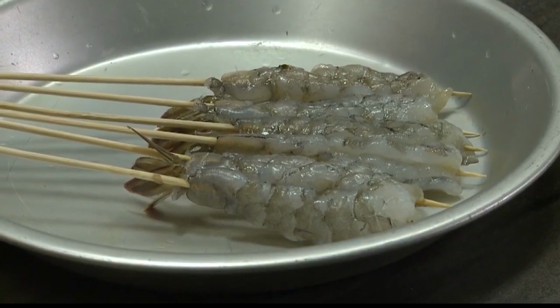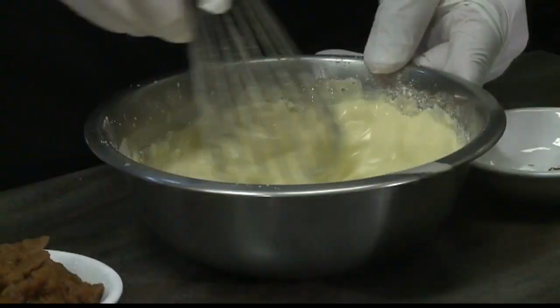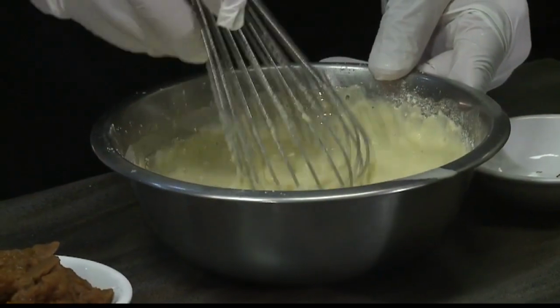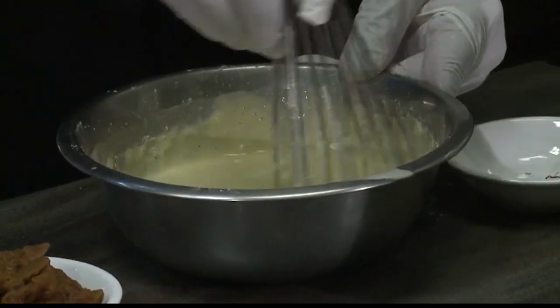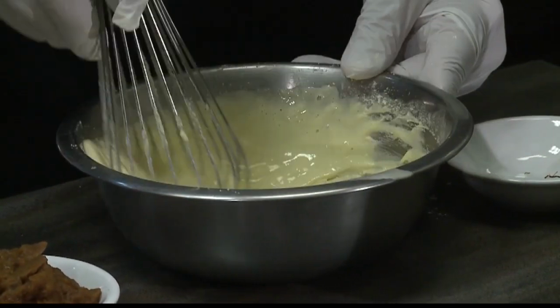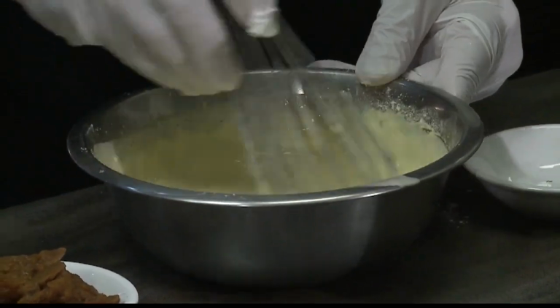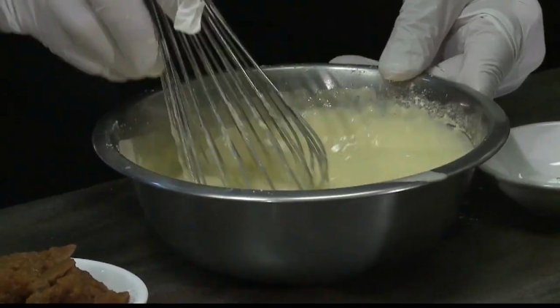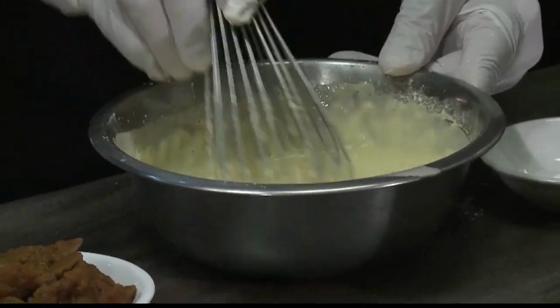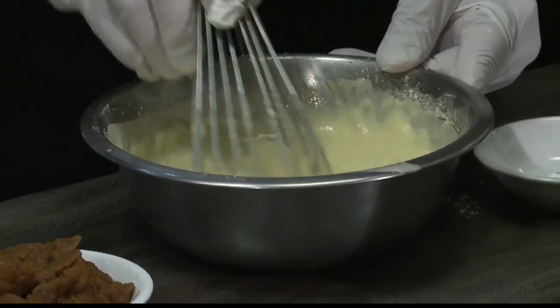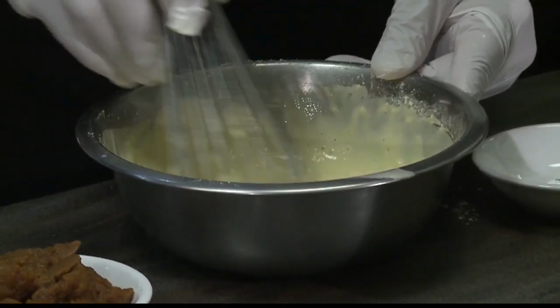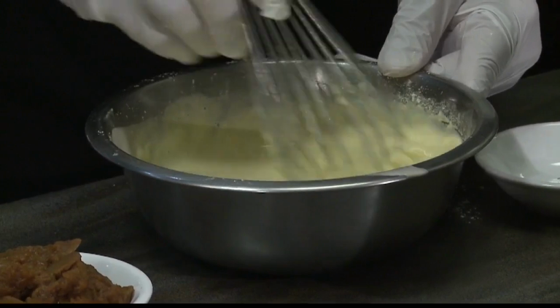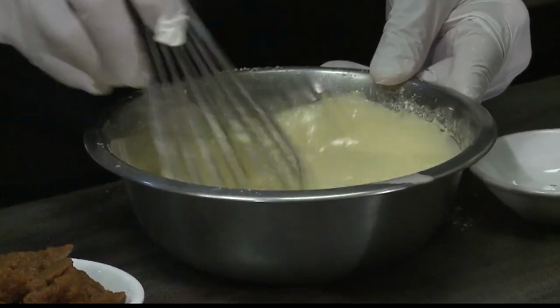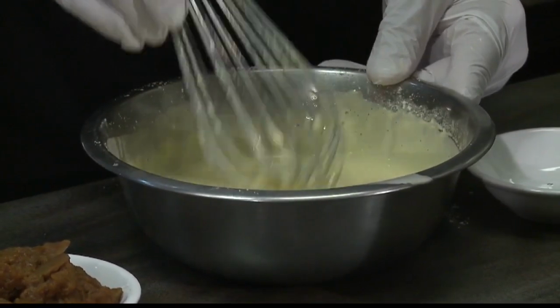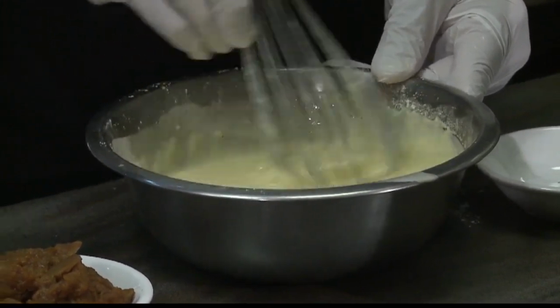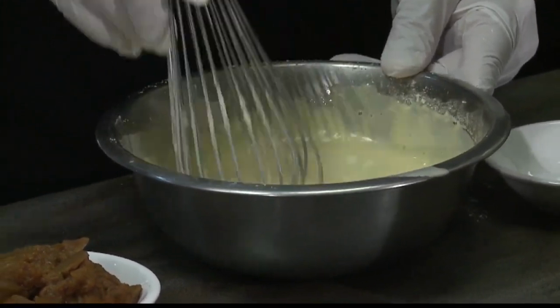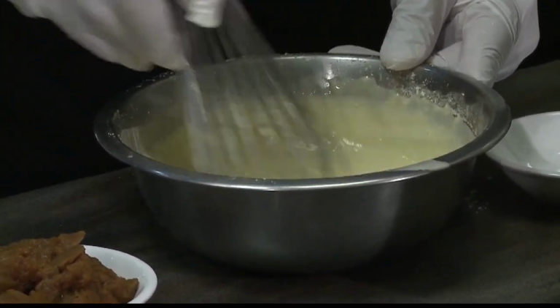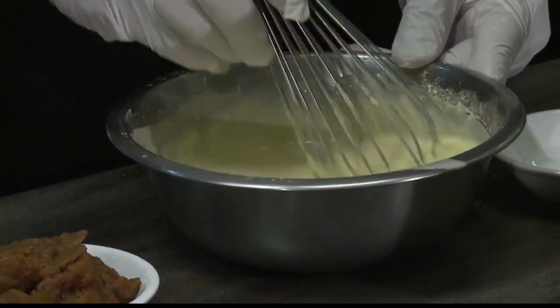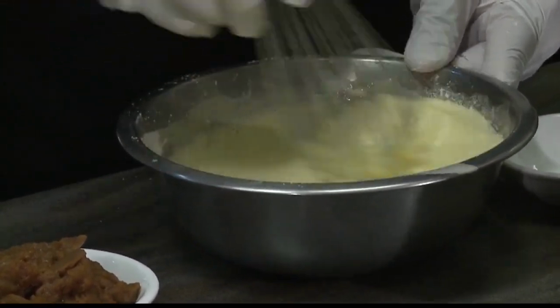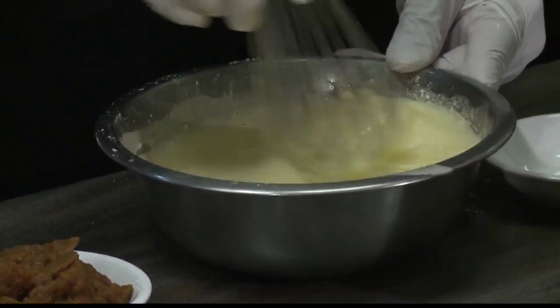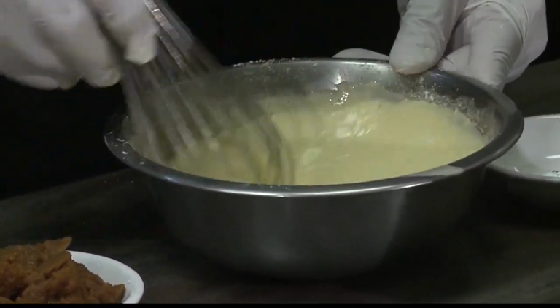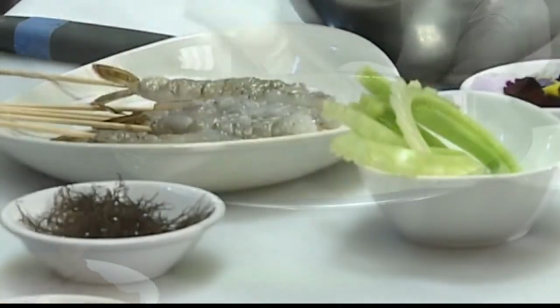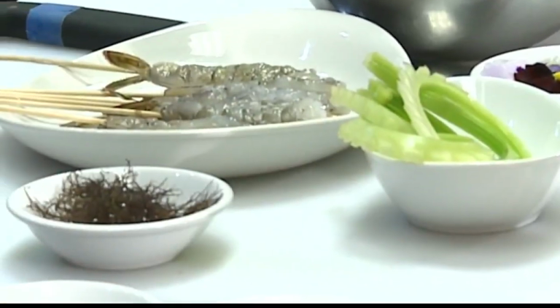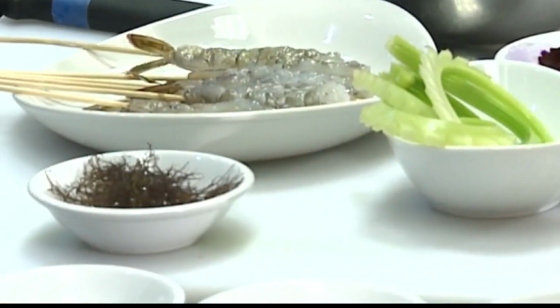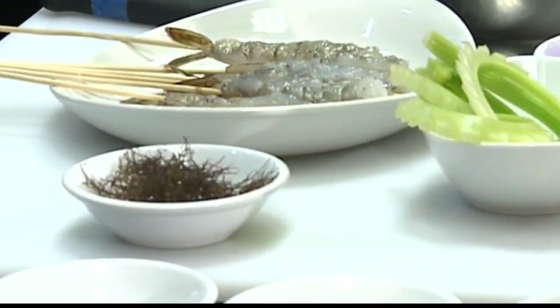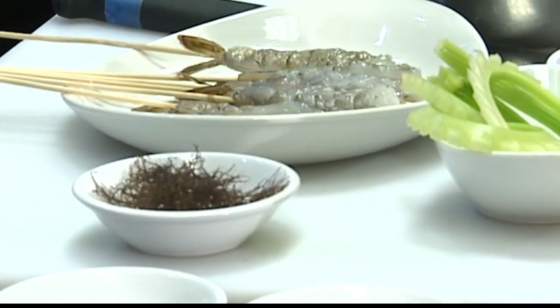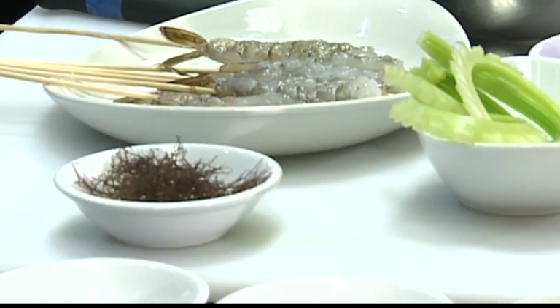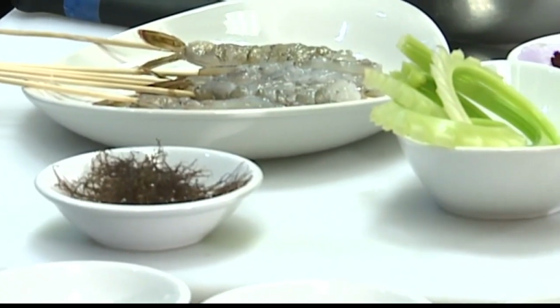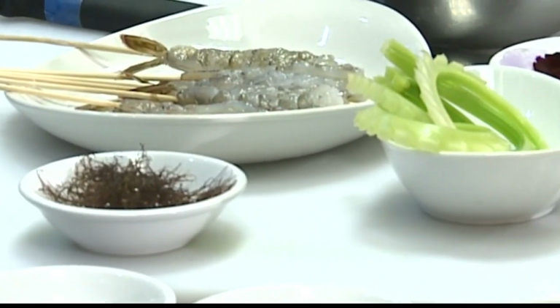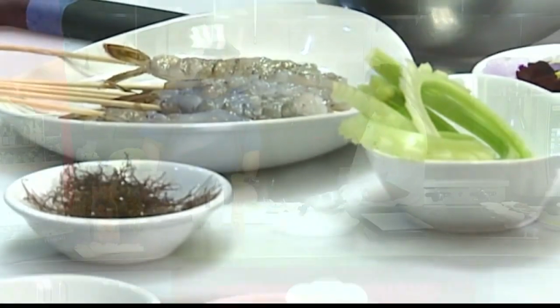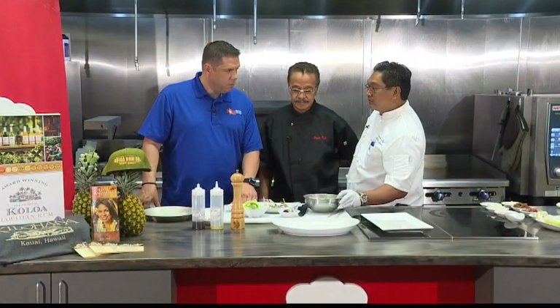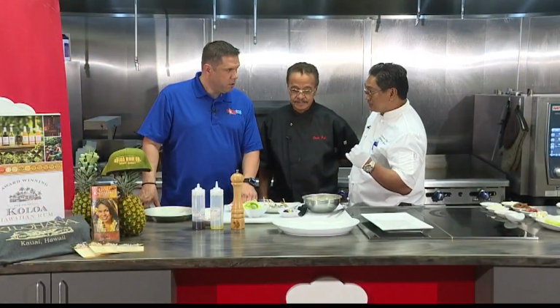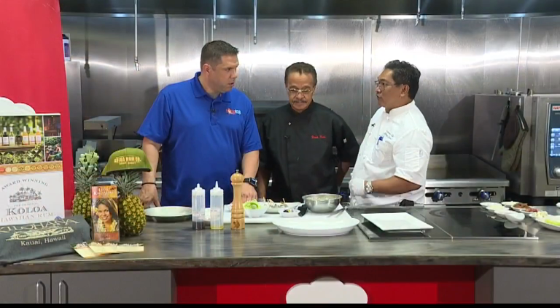So in the batter, what we did was we used a tempura batter and then we also infused some saffron in it. What the saffron does is it just brings out the flavor in the tempura — when you taste them, you can kind of taste the saffron.